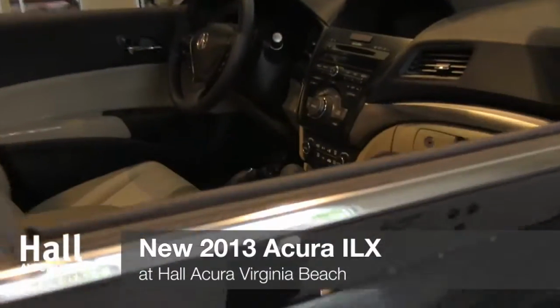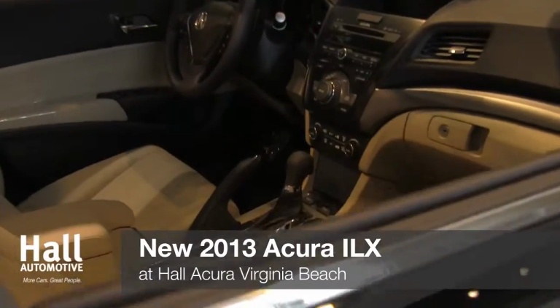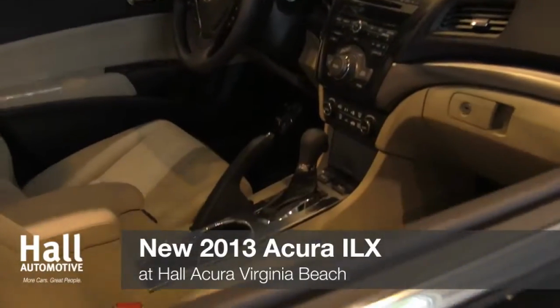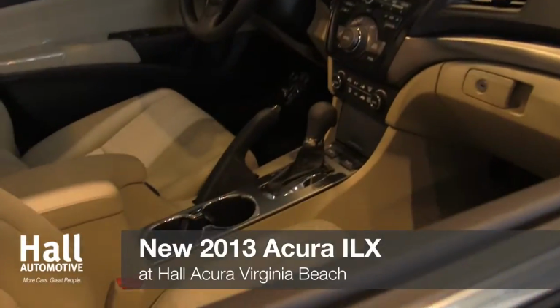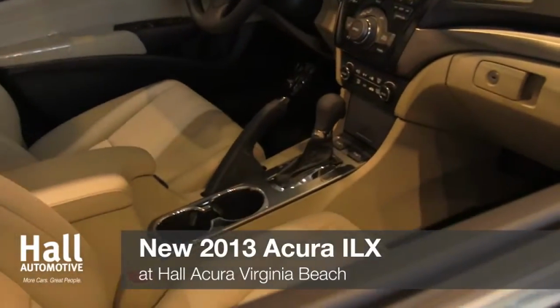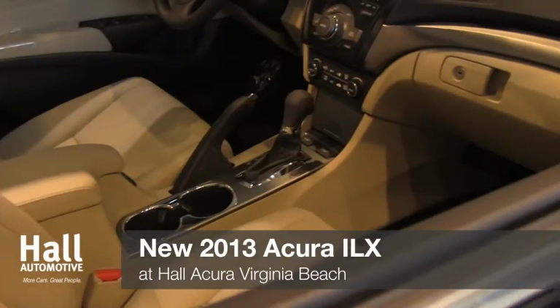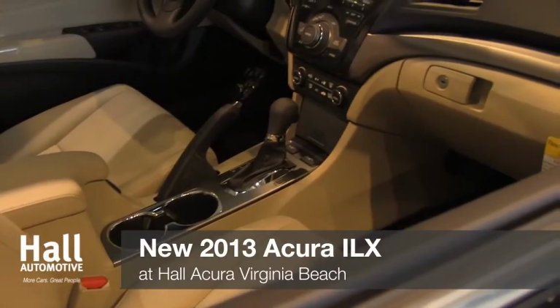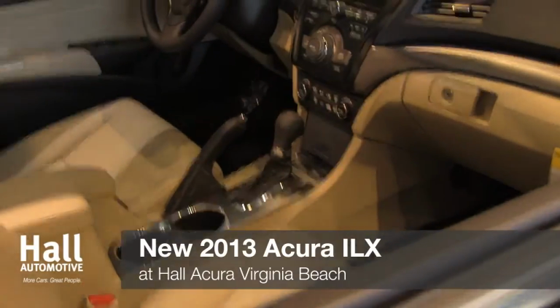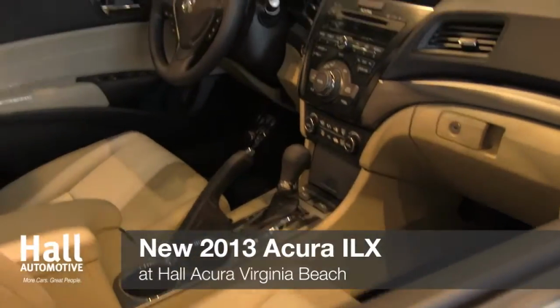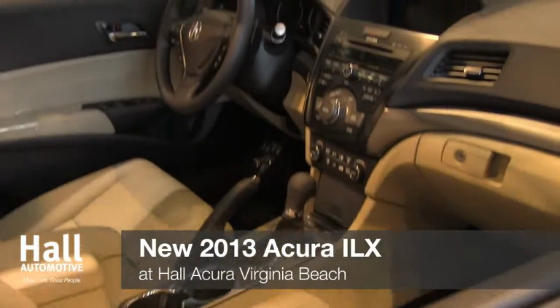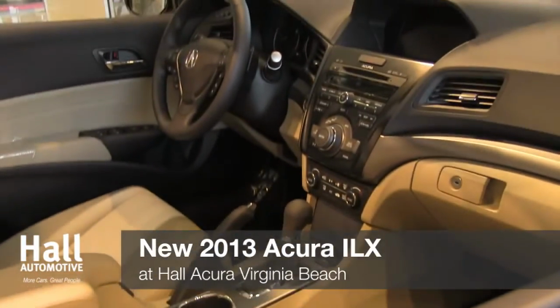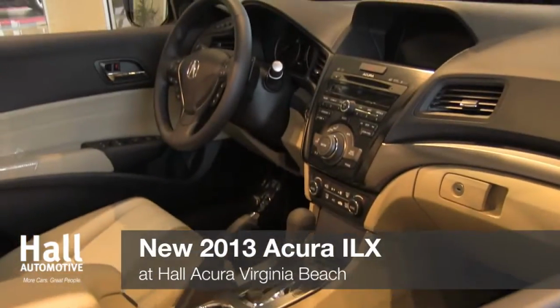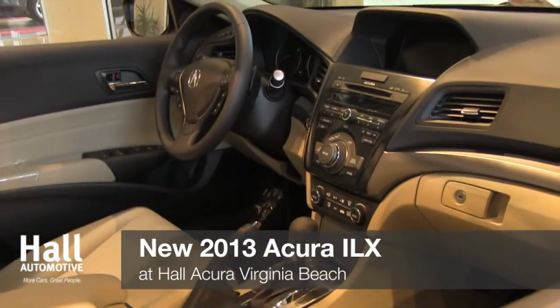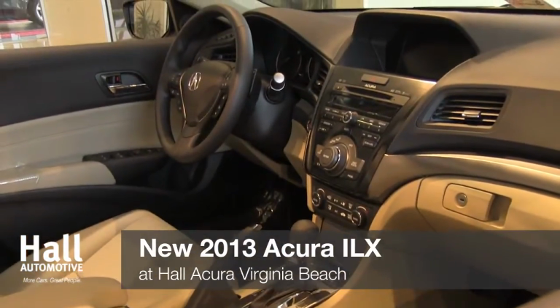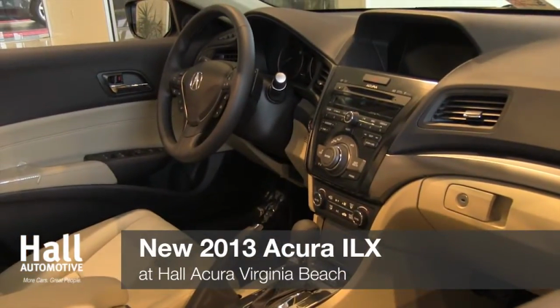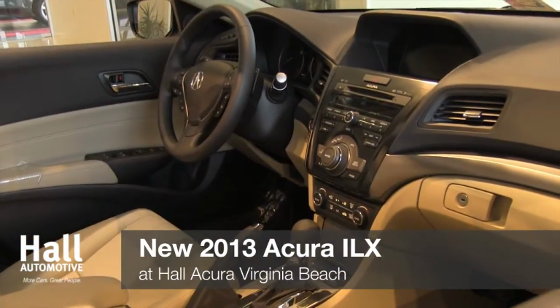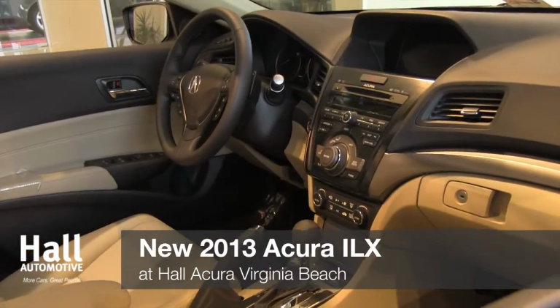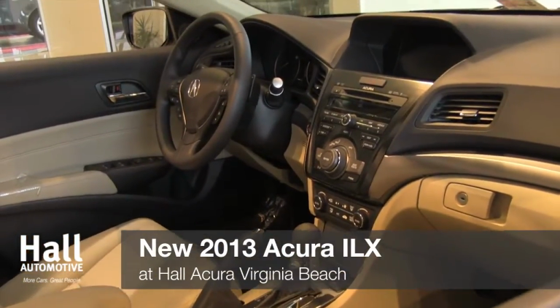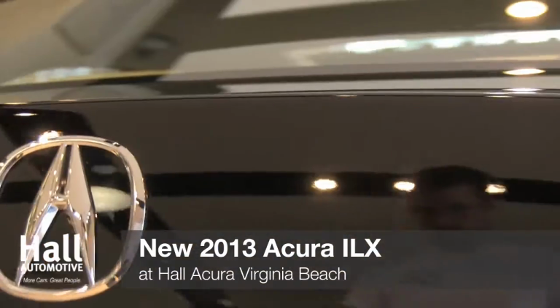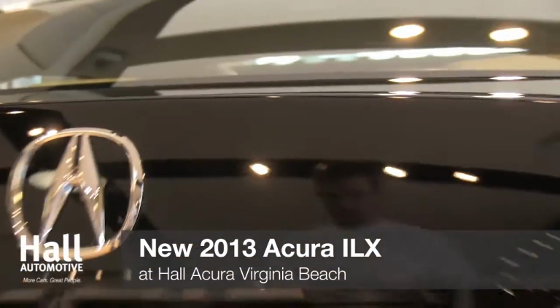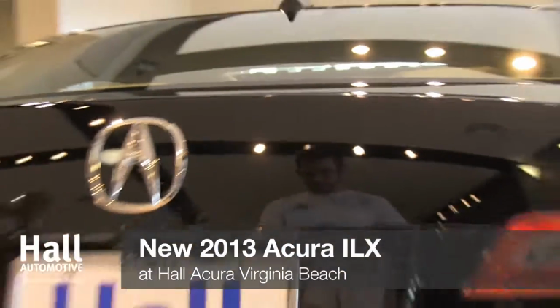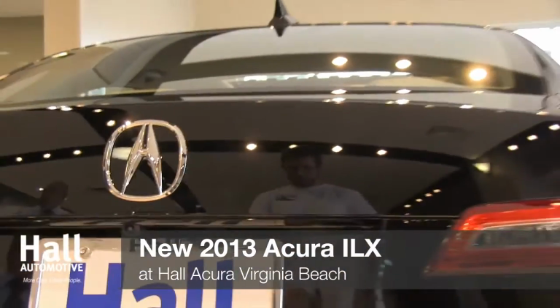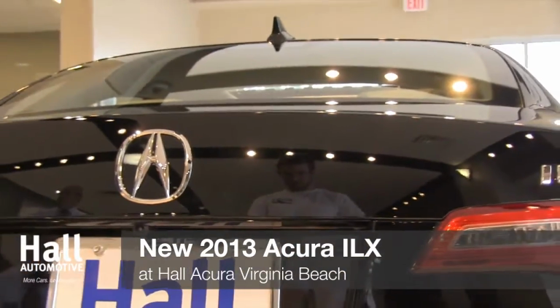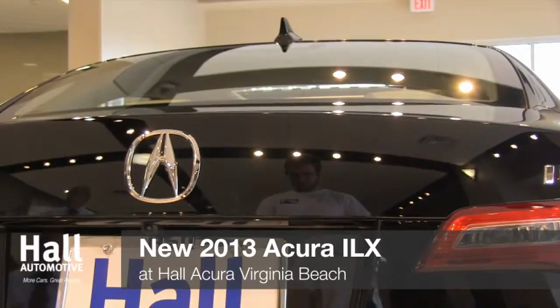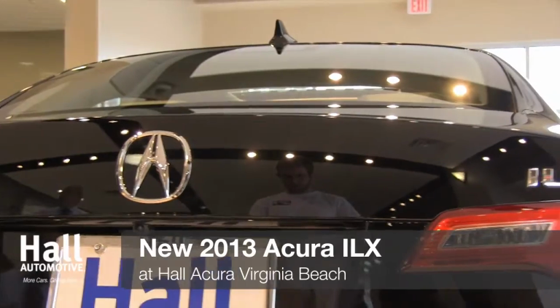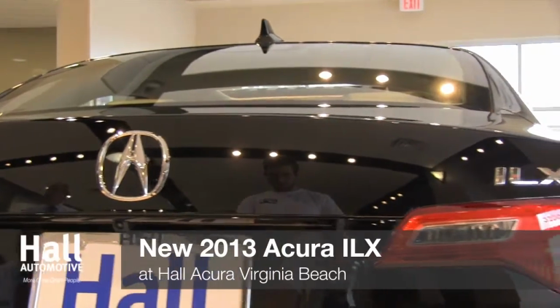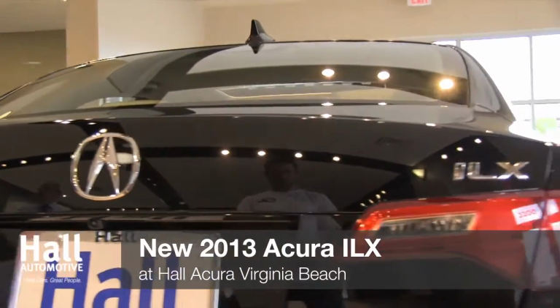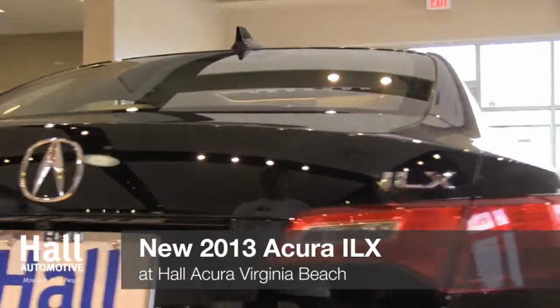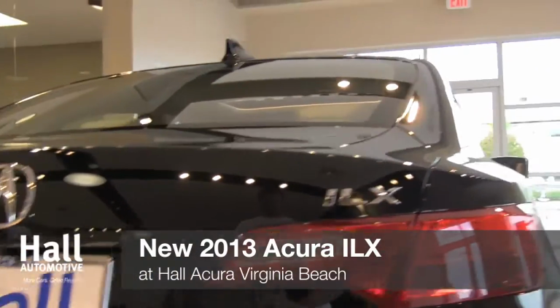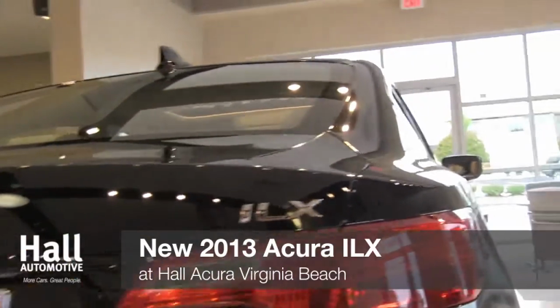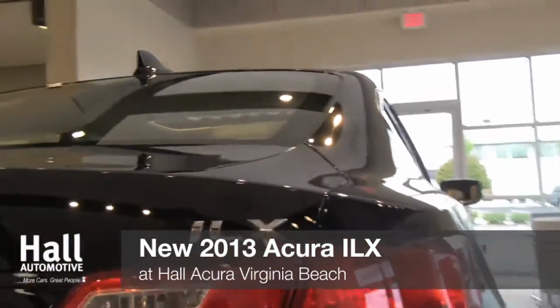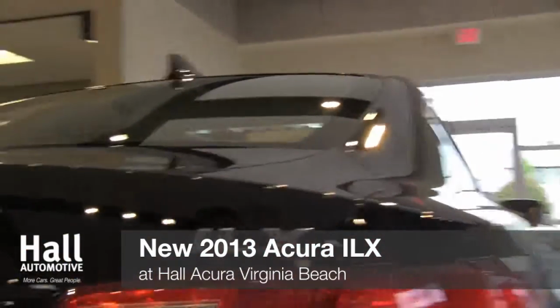The technology built into the ILX is clearly the highlight of the vehicle. Check out the exterior add-ons such as a multi-view rear camera and HID headlights.